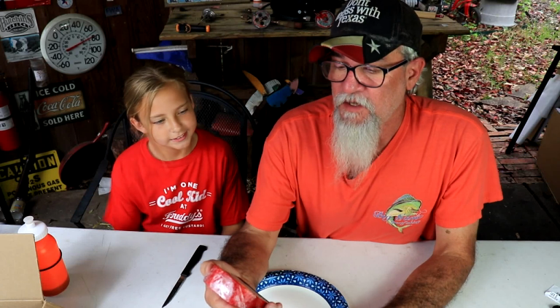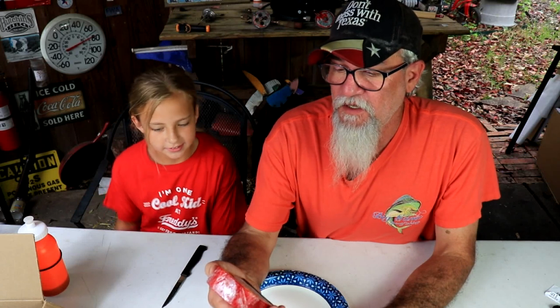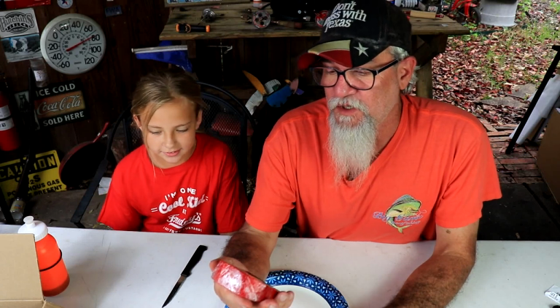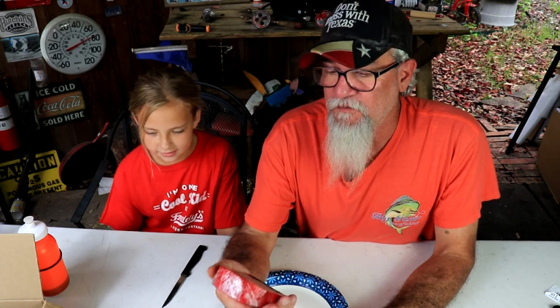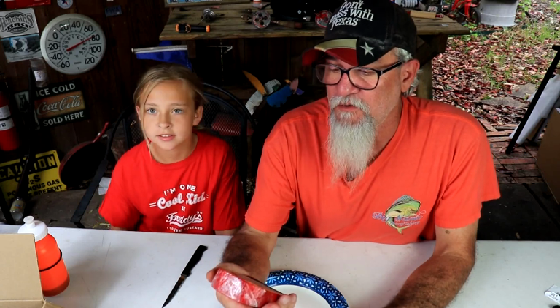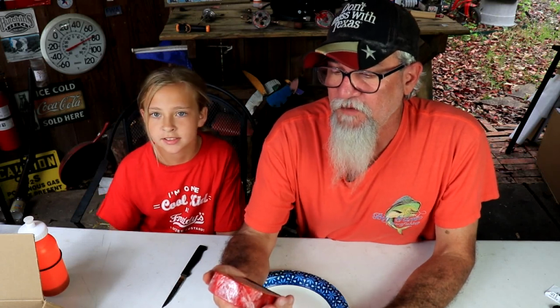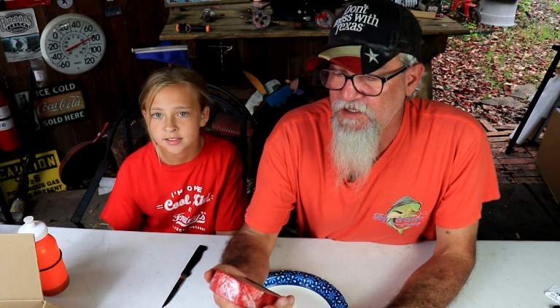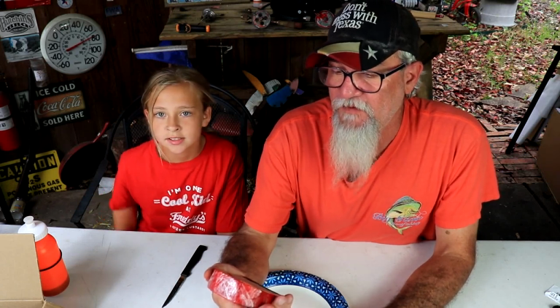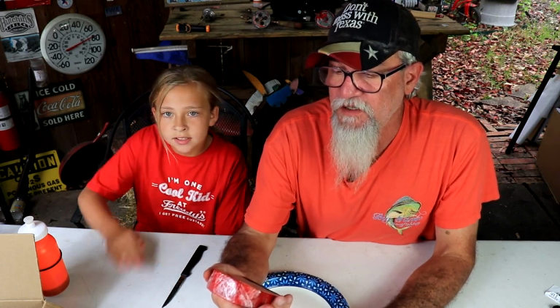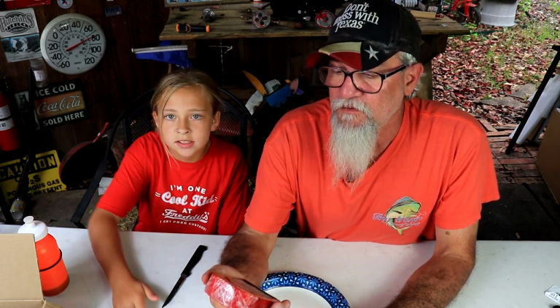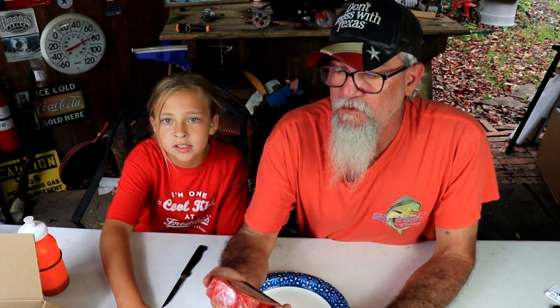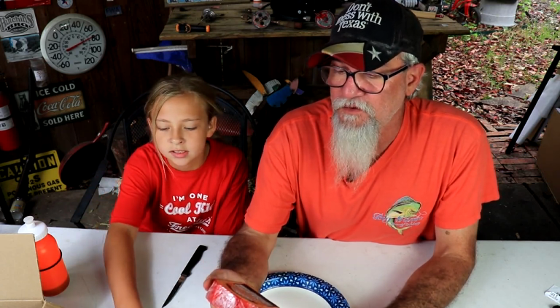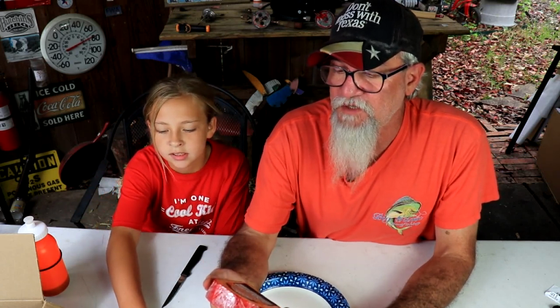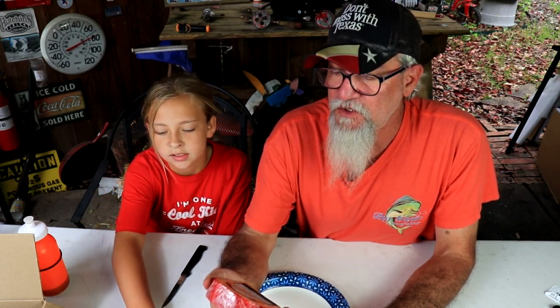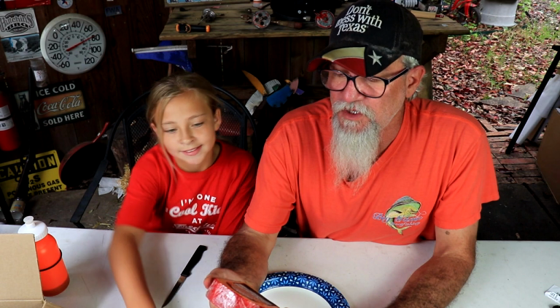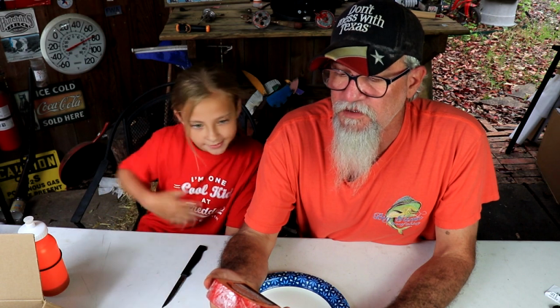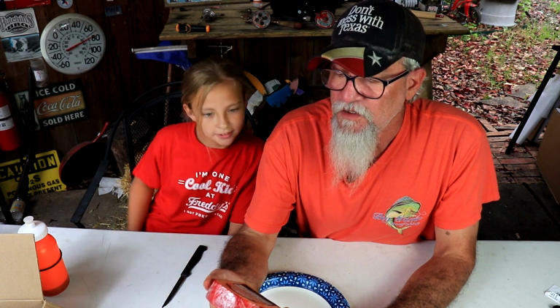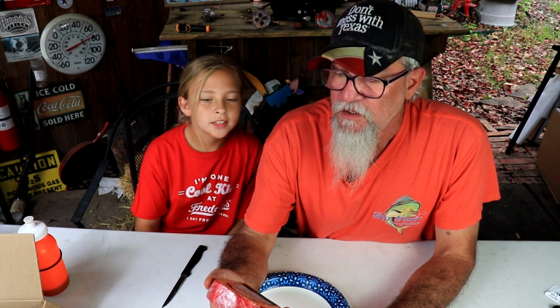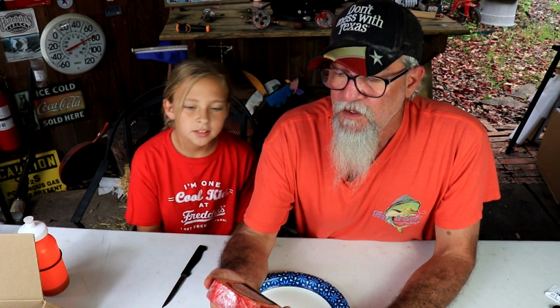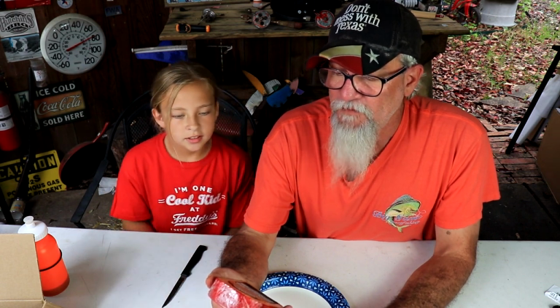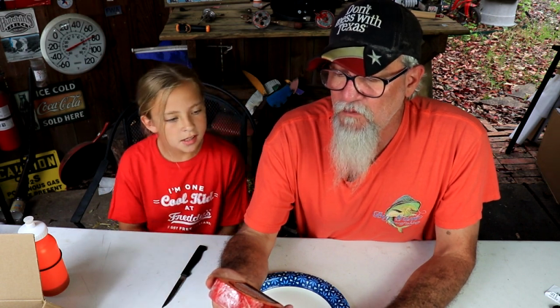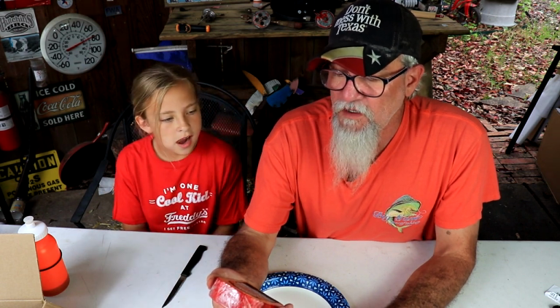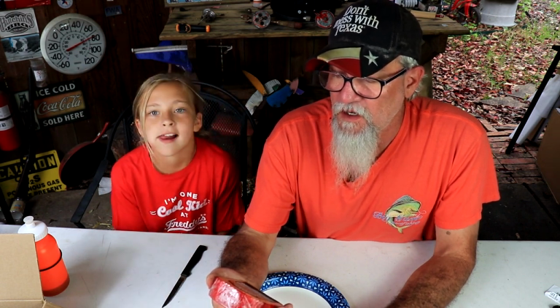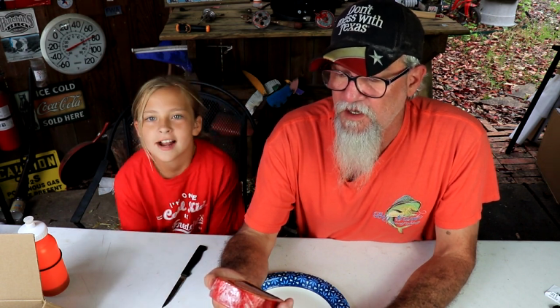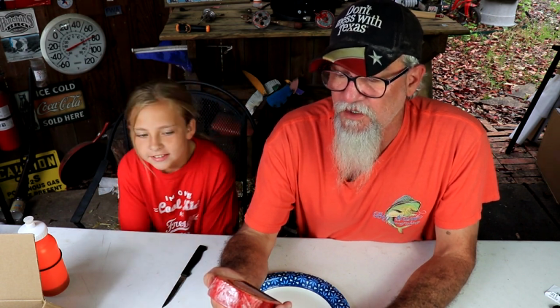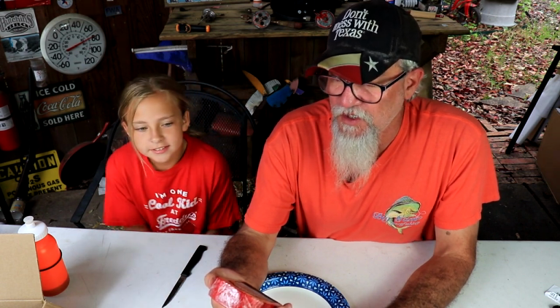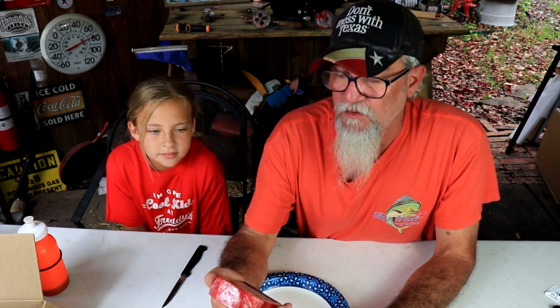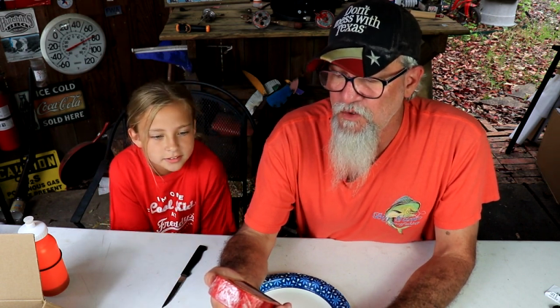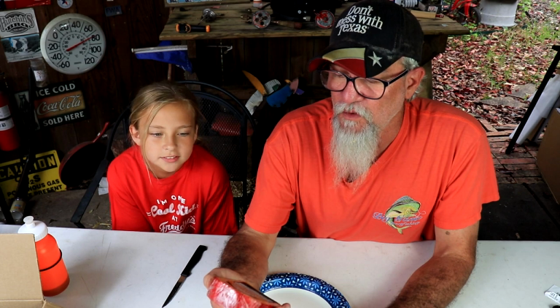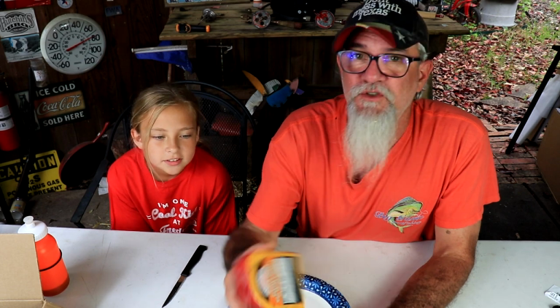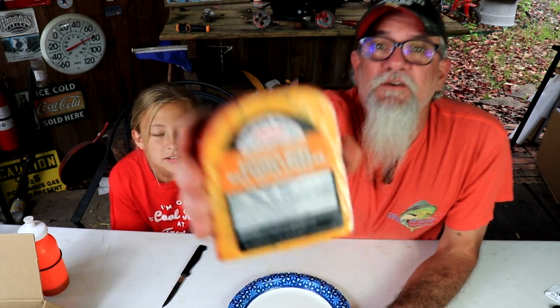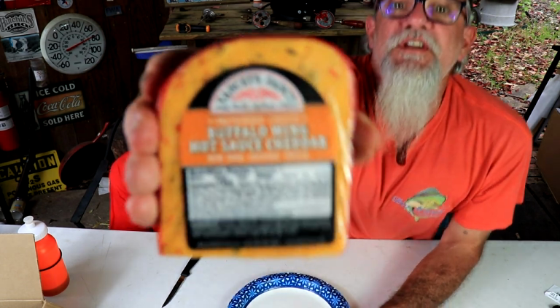This video is a review of Yancey's Fancy New York's Artesian Cheese, Buffalo Wing Hot Sauce Cheddar, New York Cheddar Cheese.